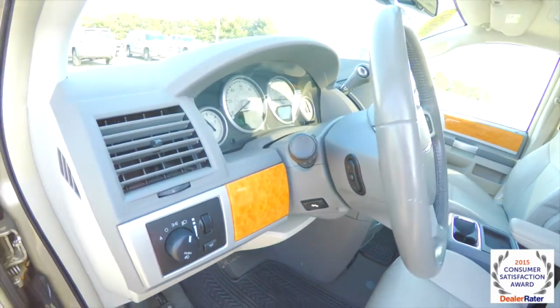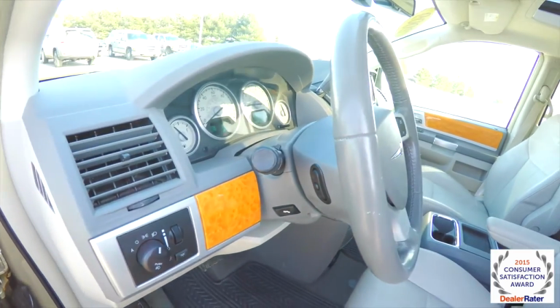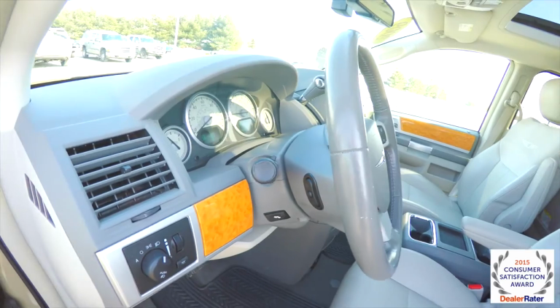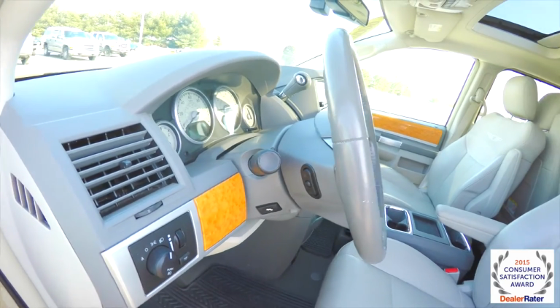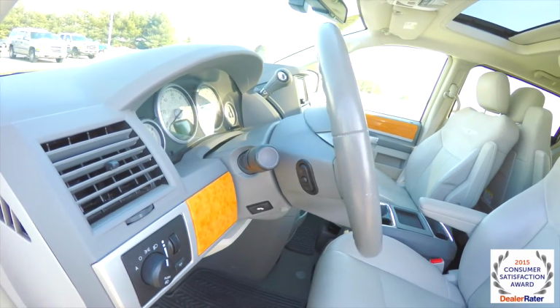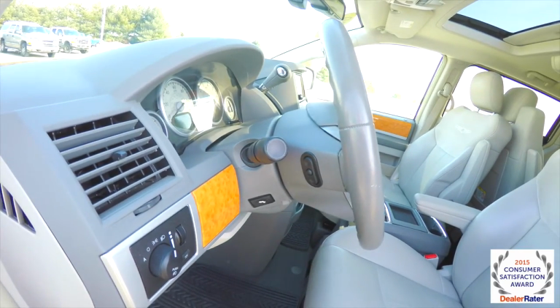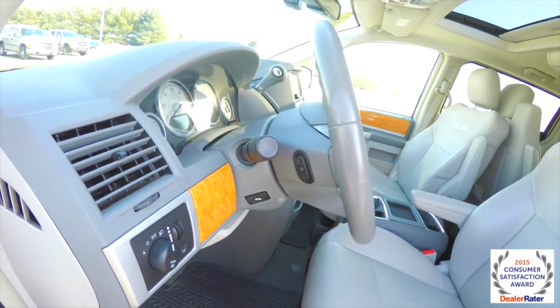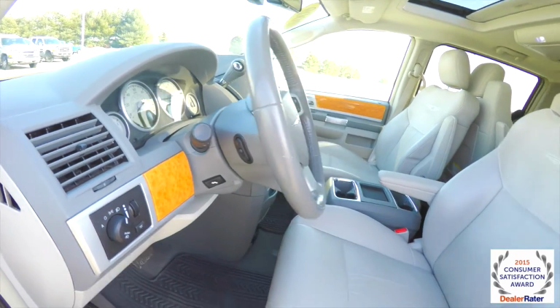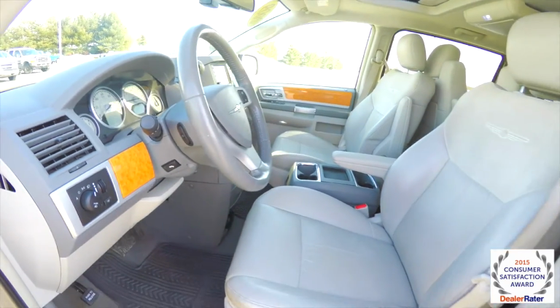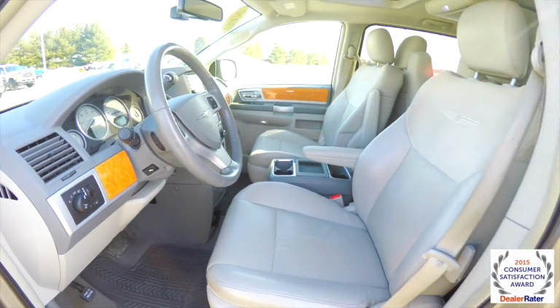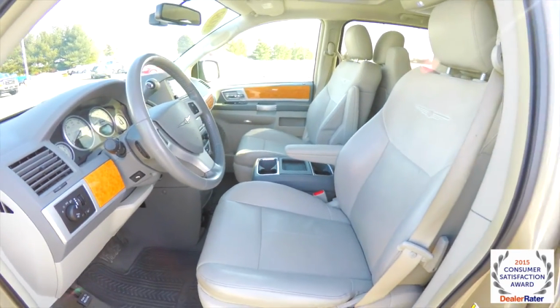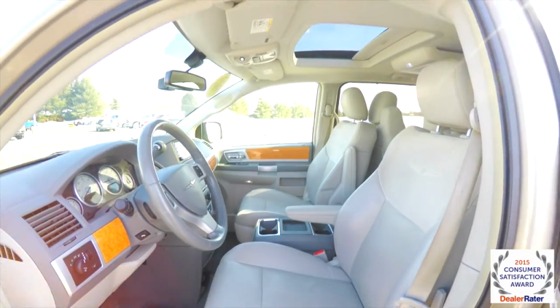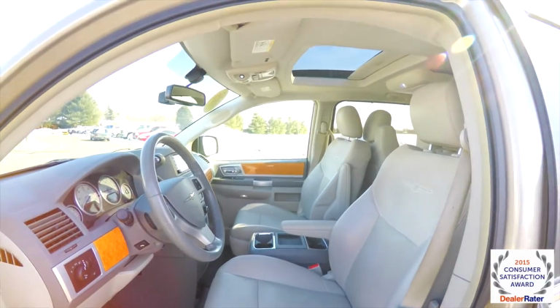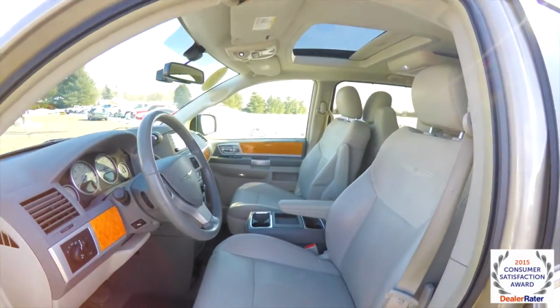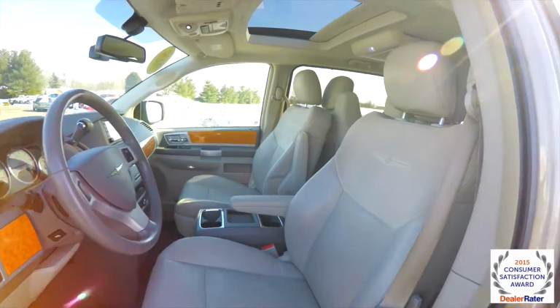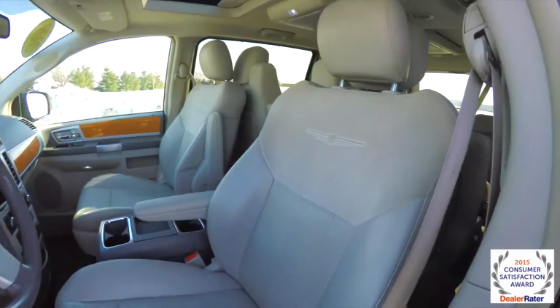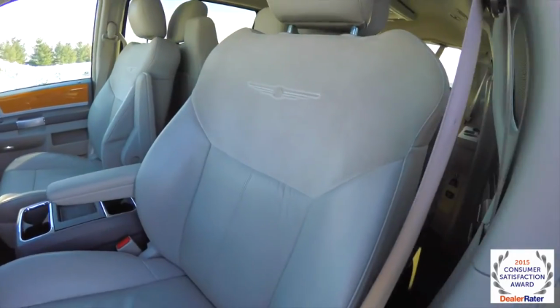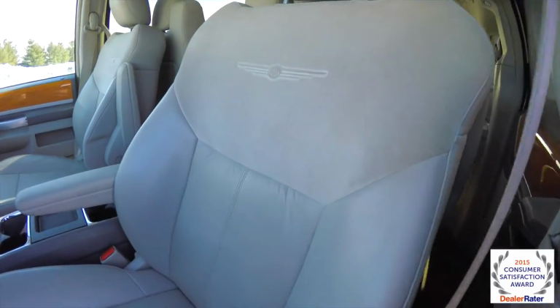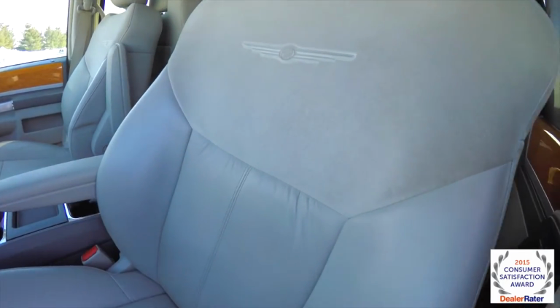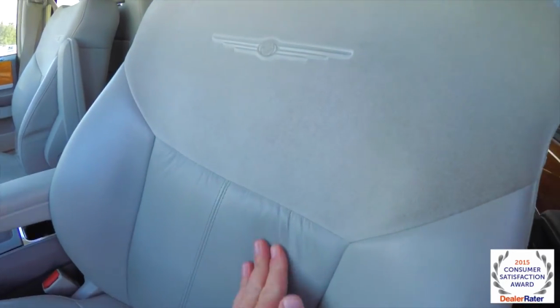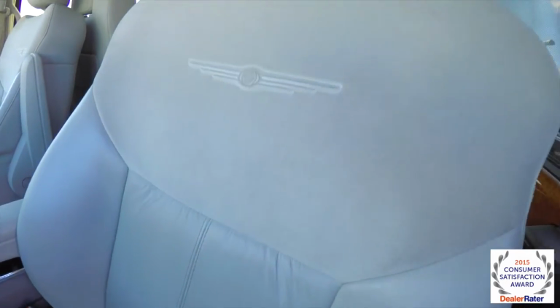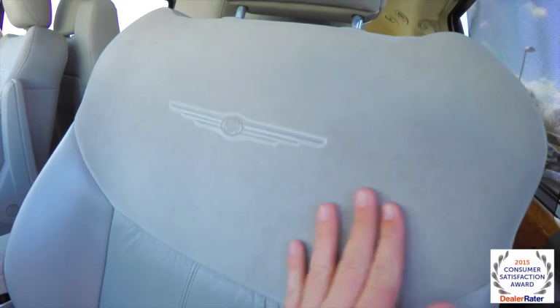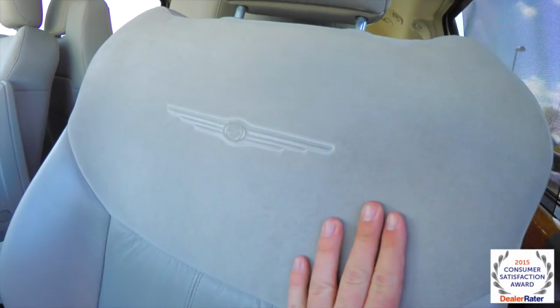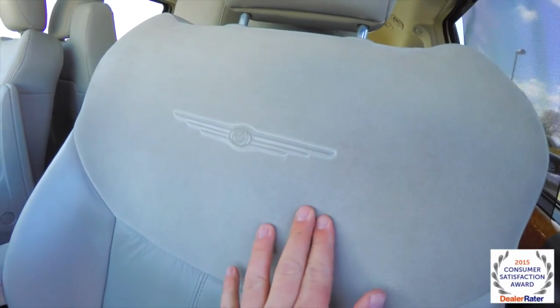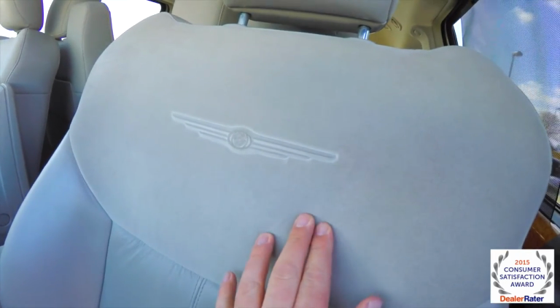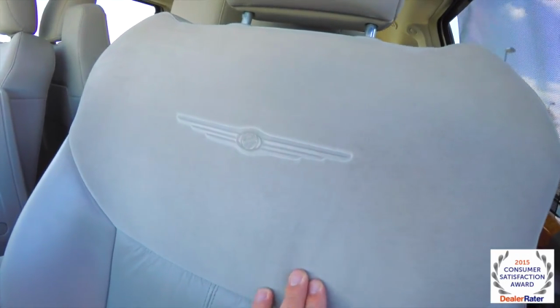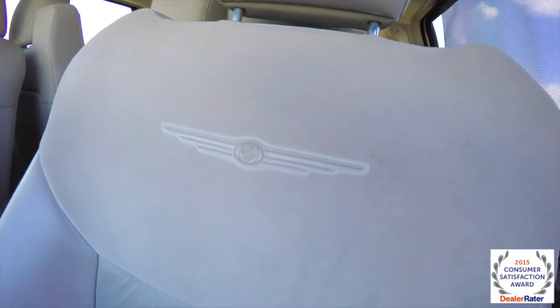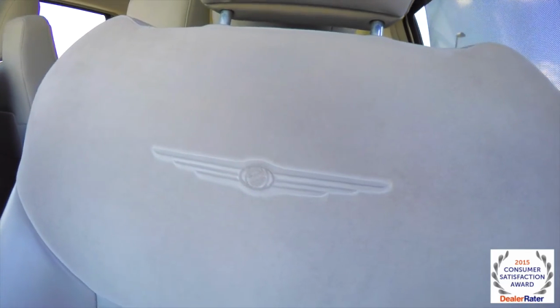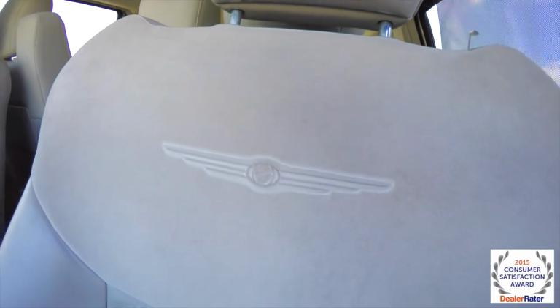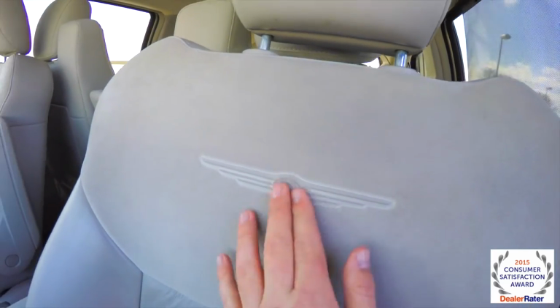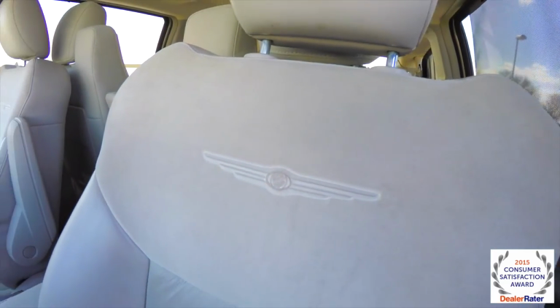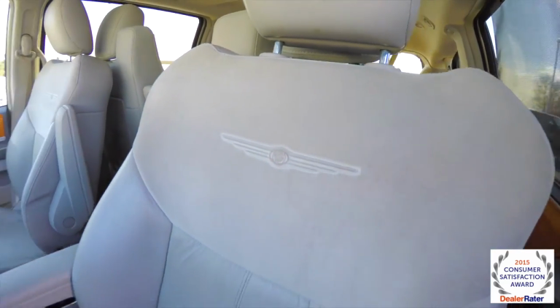There's a leather-wrapped tilt steering wheel with audio controls. On the seats you can see the leather and the suede inserts, and it also has a Chrysler logo emblazoned on them.